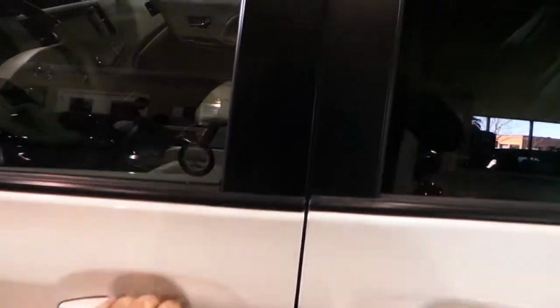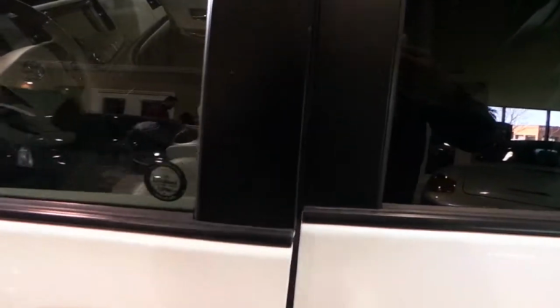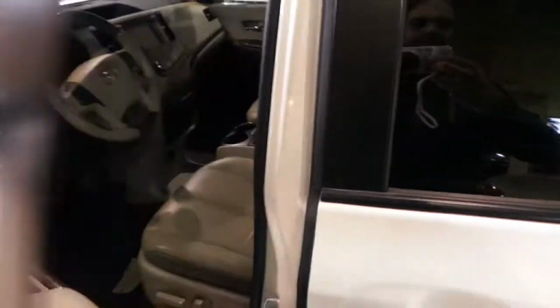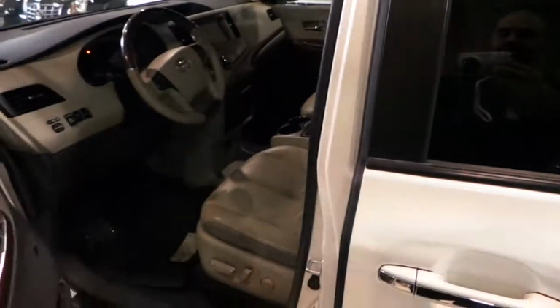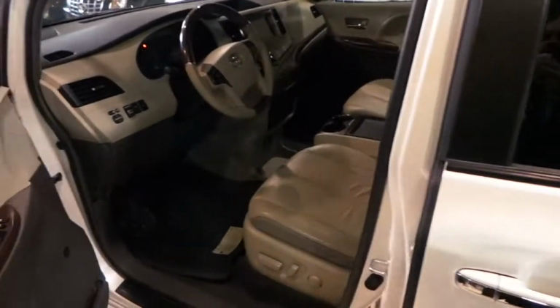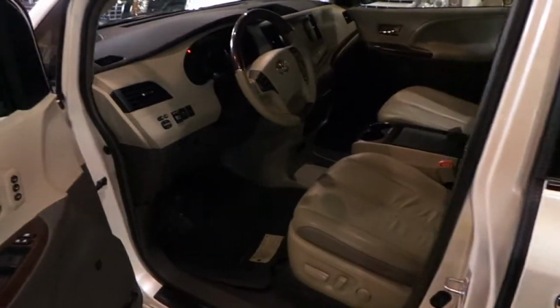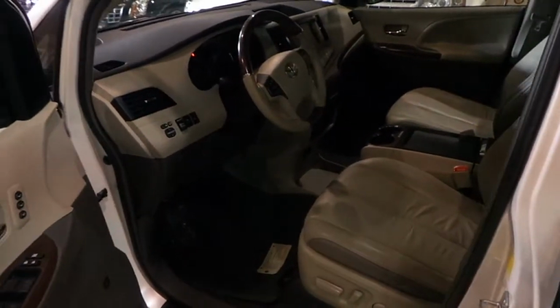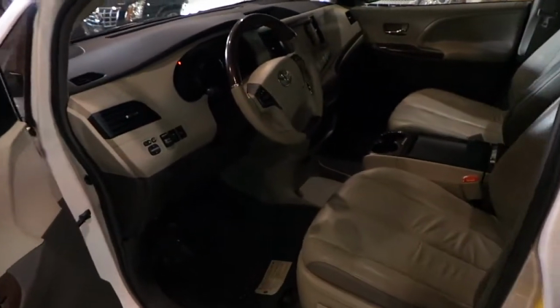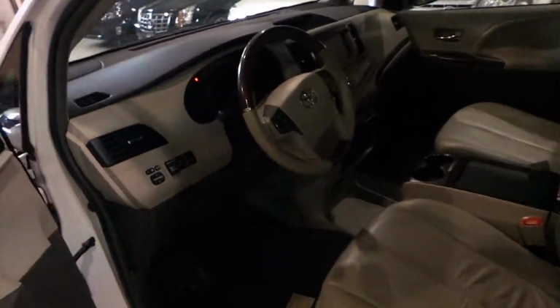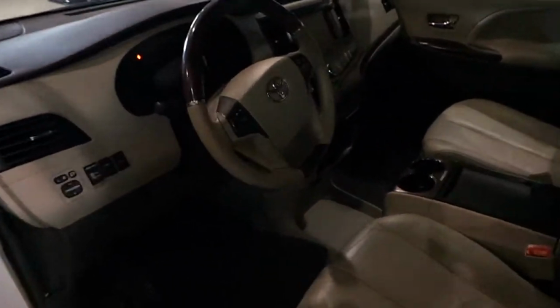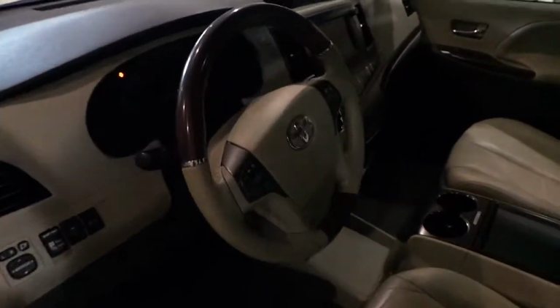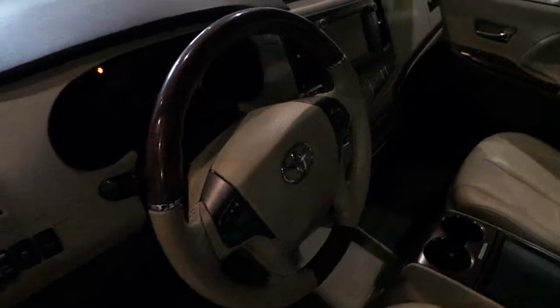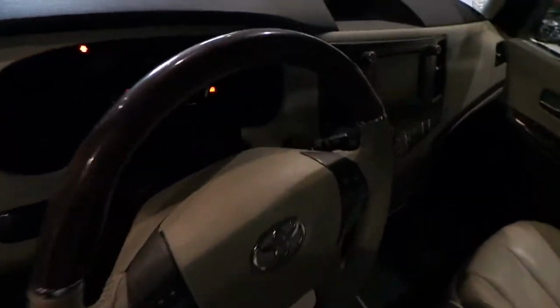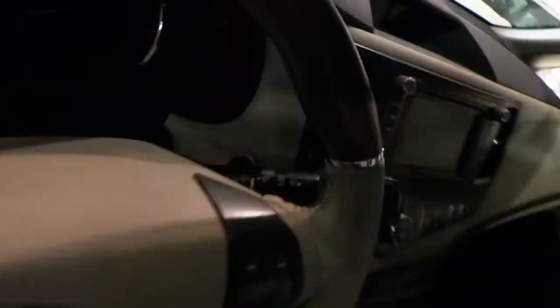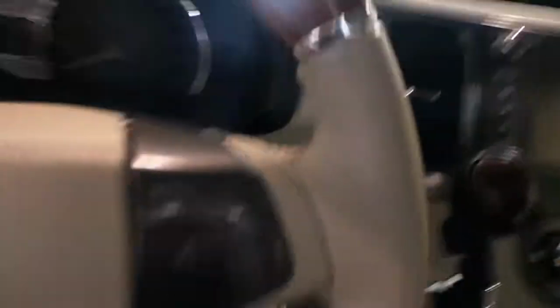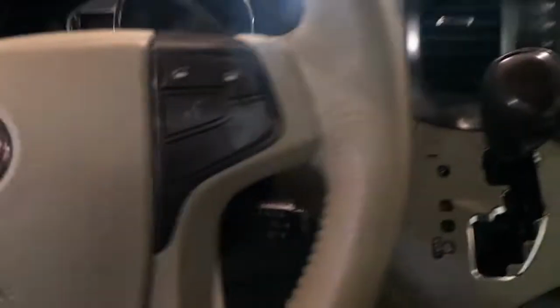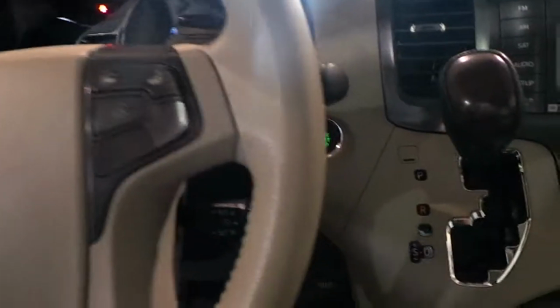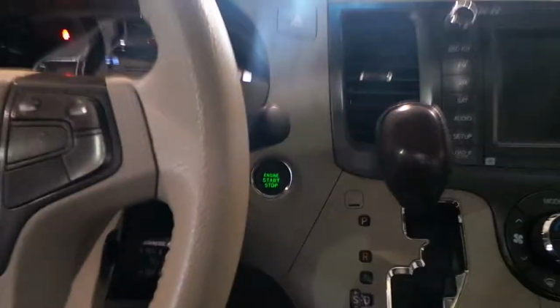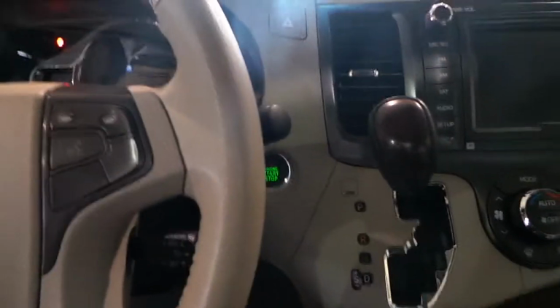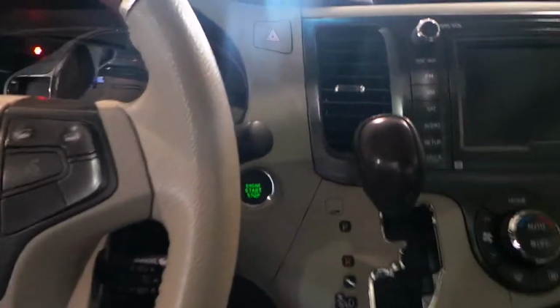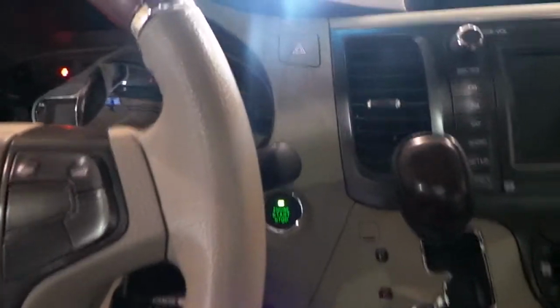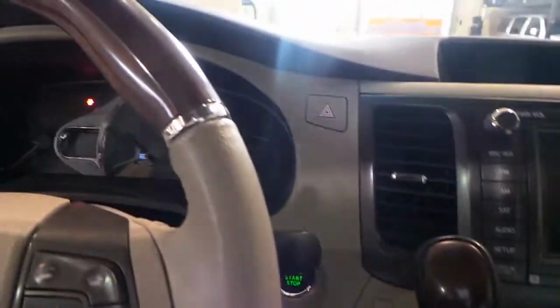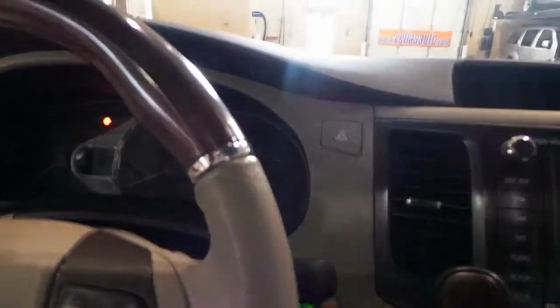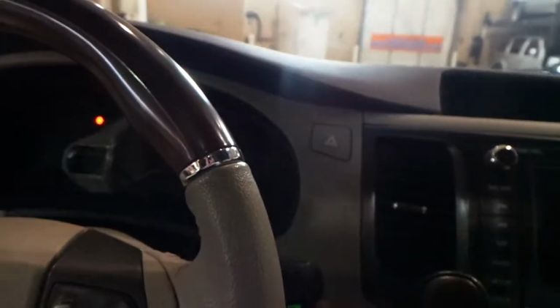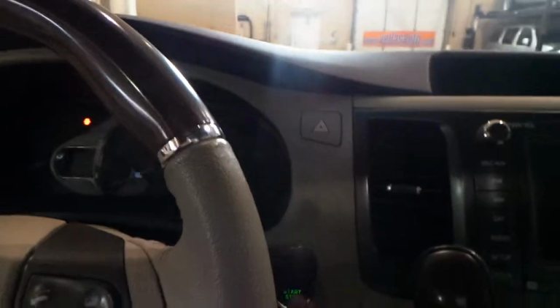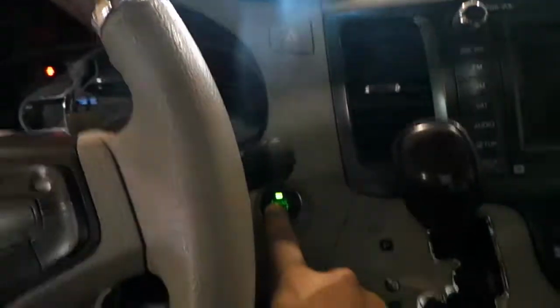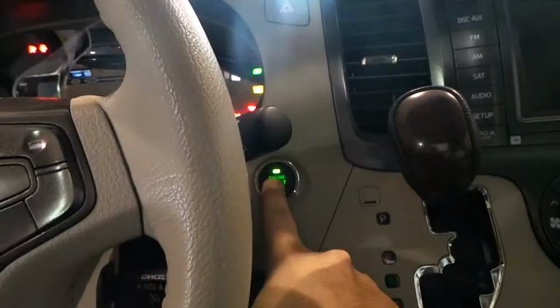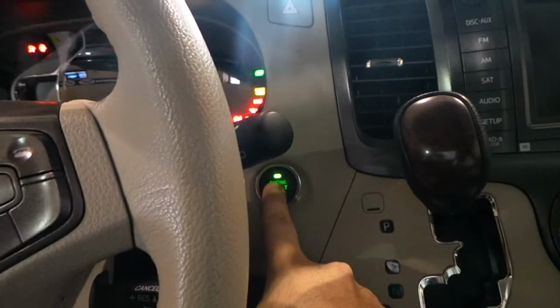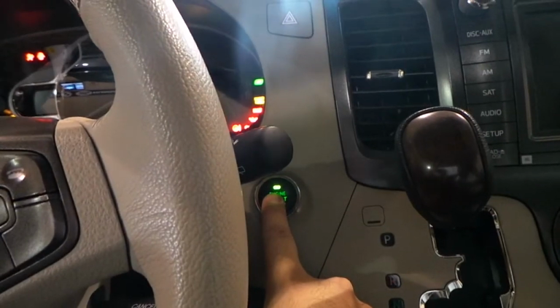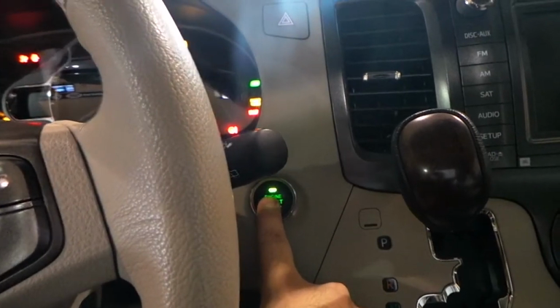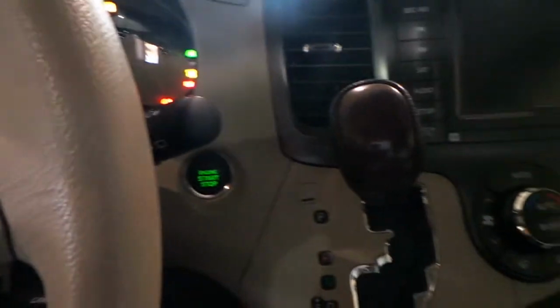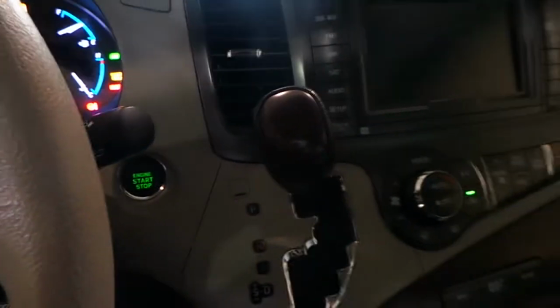This one has a keyless entry system as well with a push-button start. So once you come in, you just put your foot on the brake and you push start.